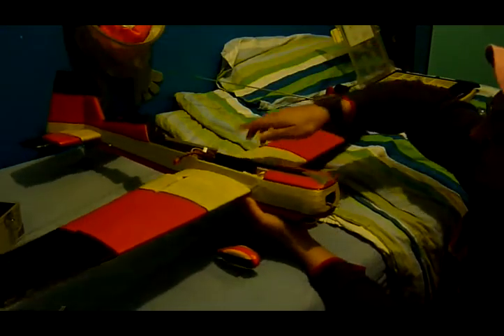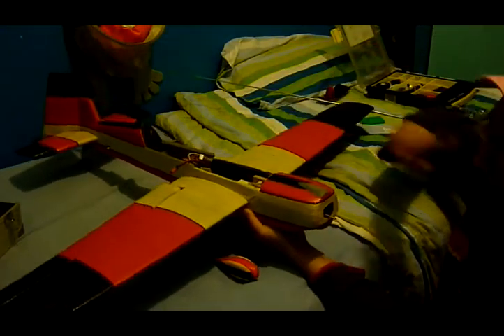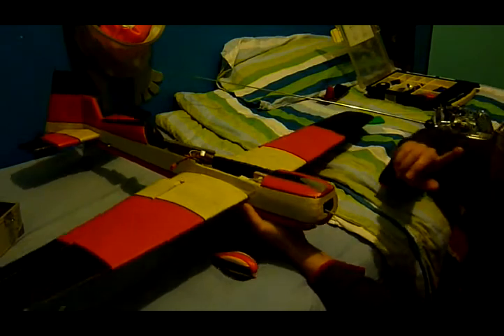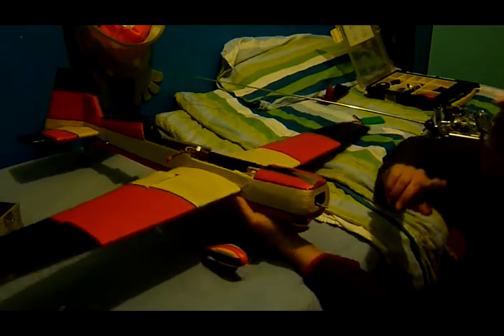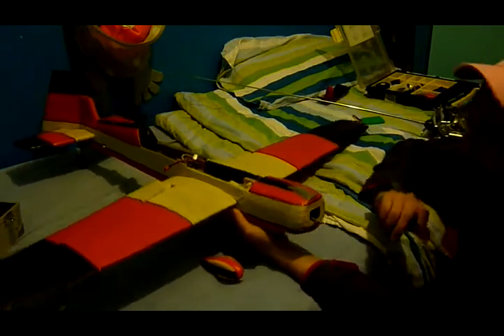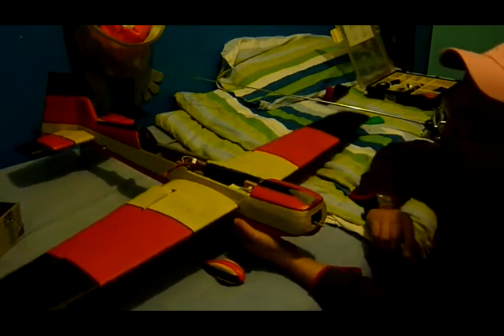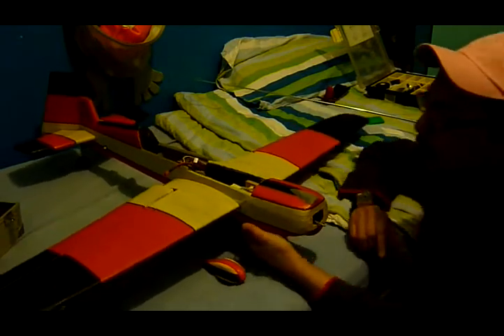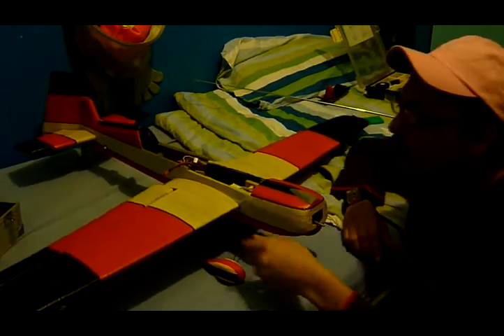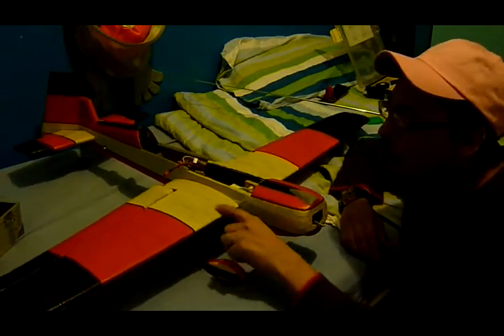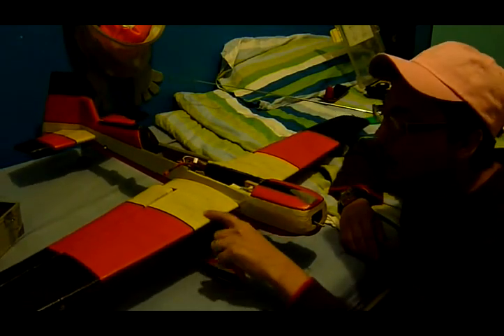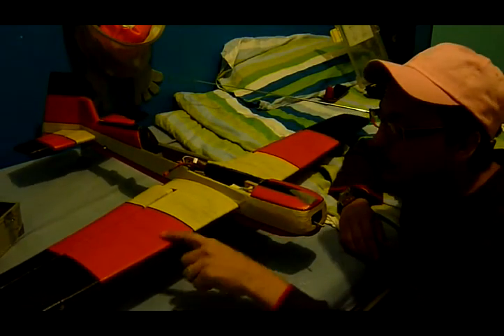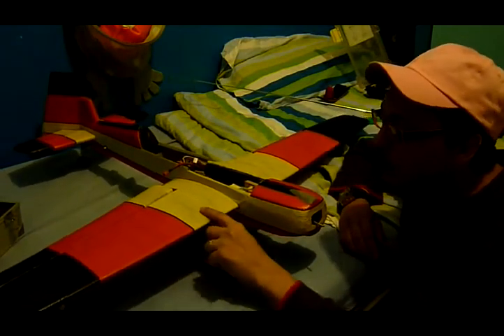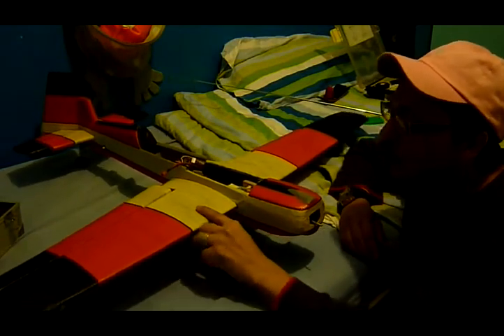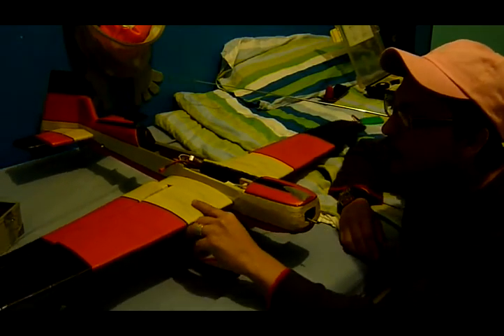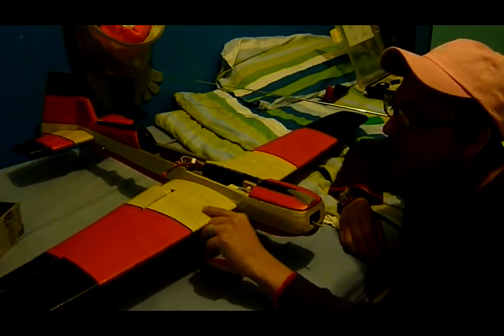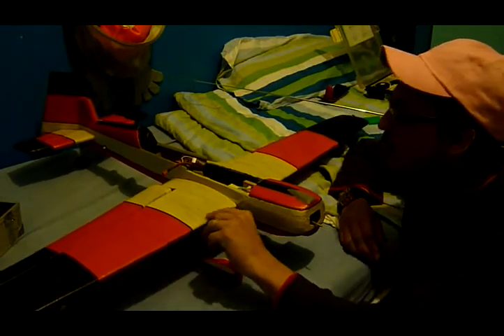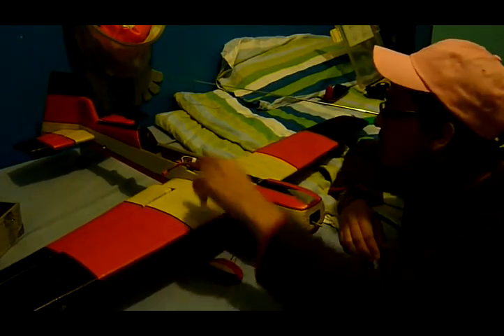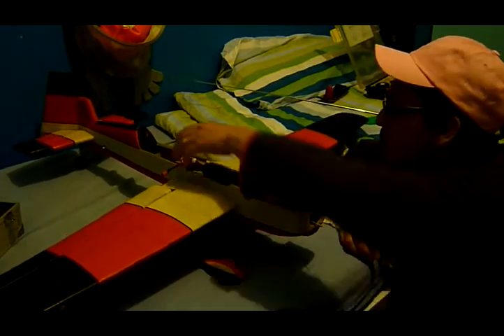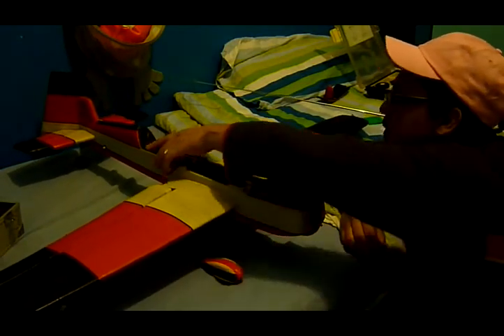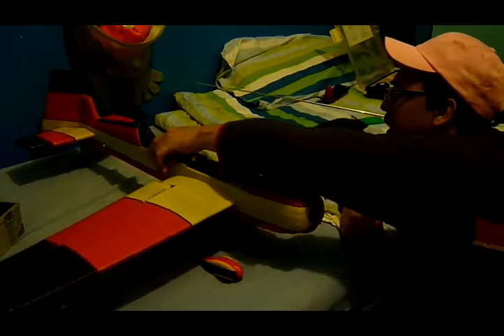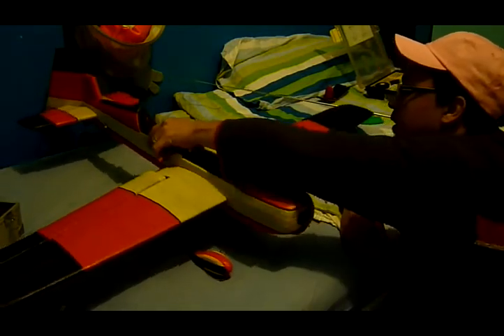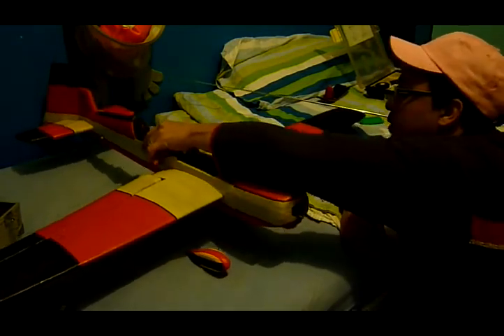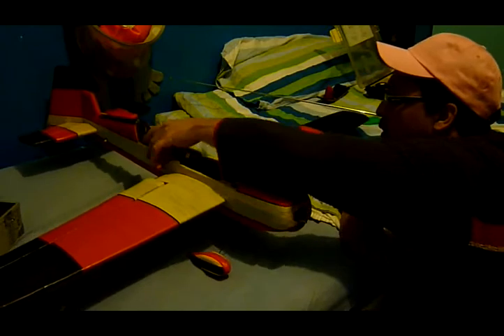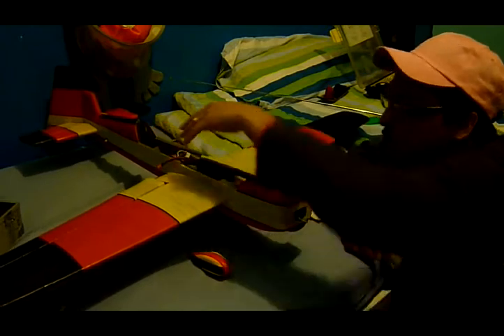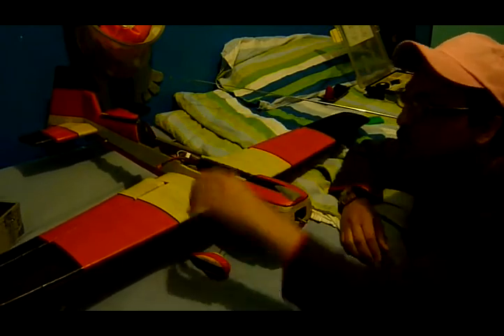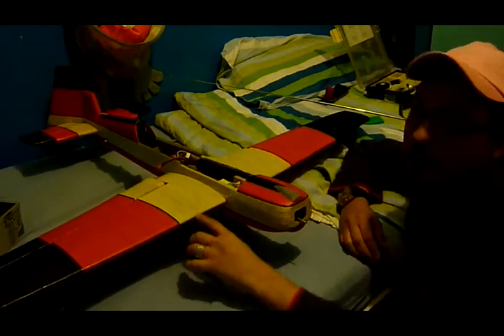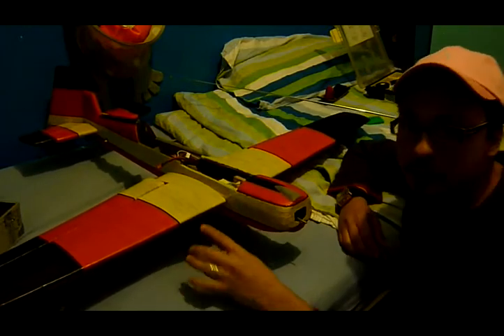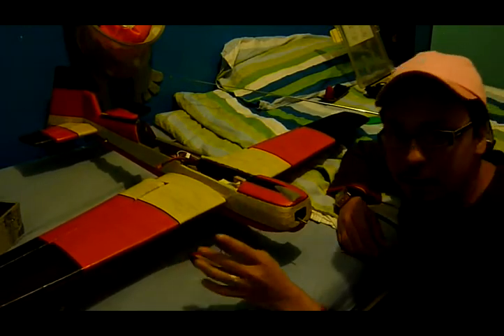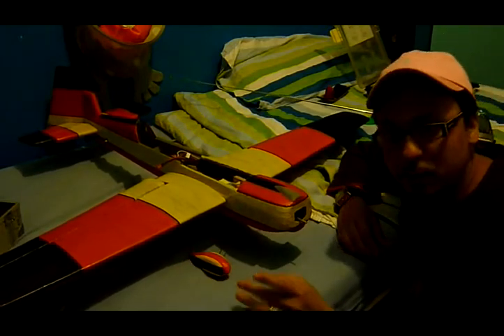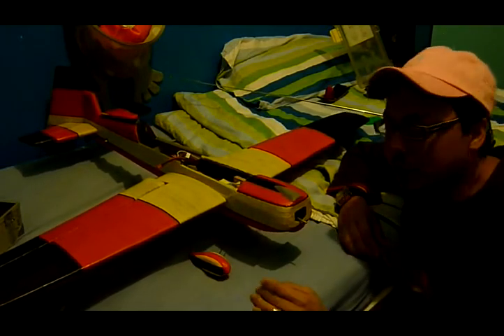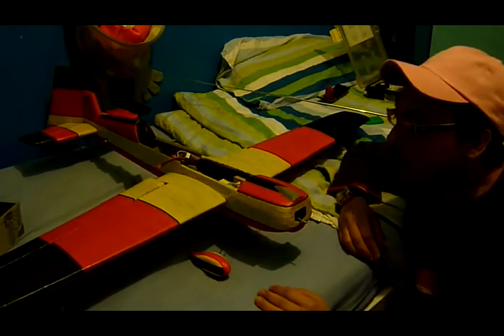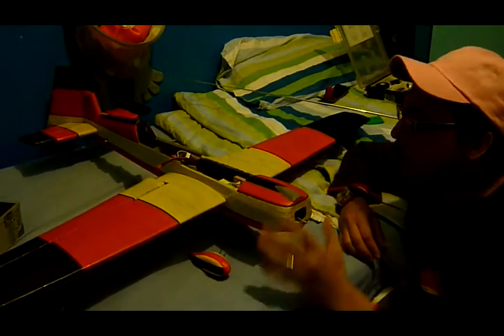I know you're going to laugh but what I'm using here is PVC tape — you know those colourful ones you buy from the pound shop?